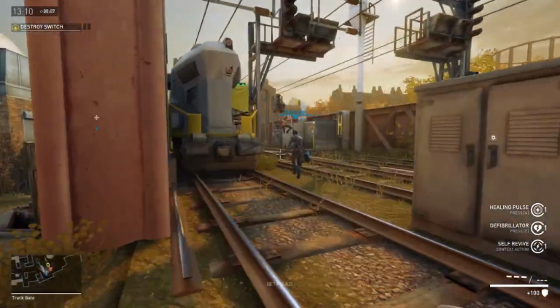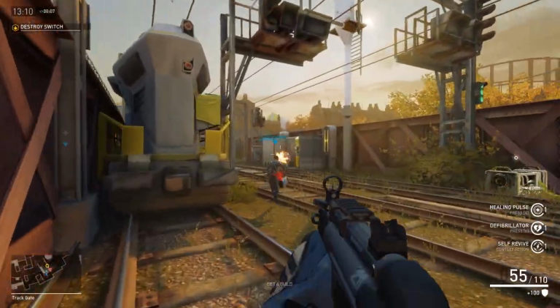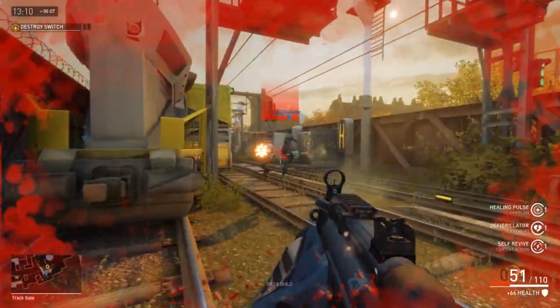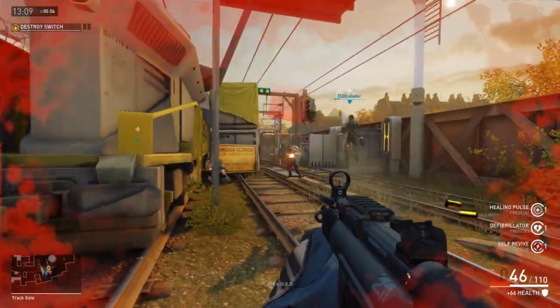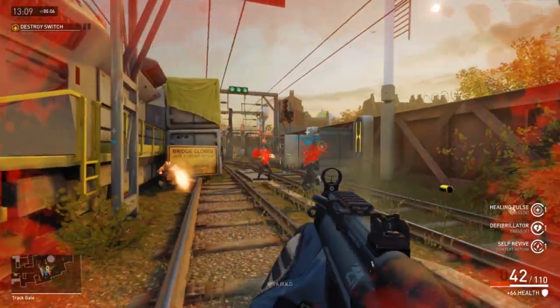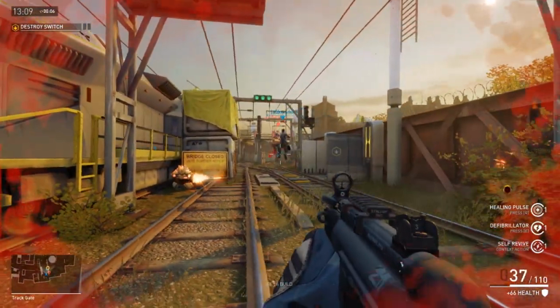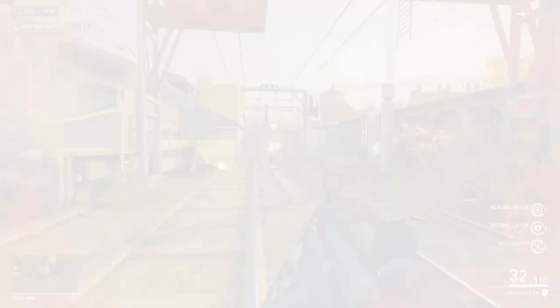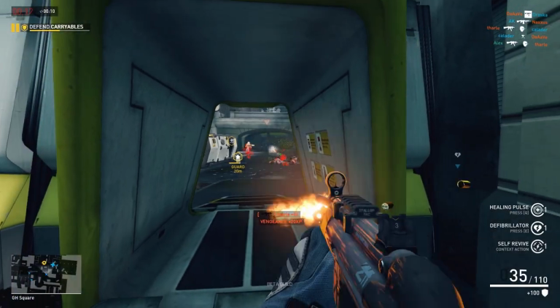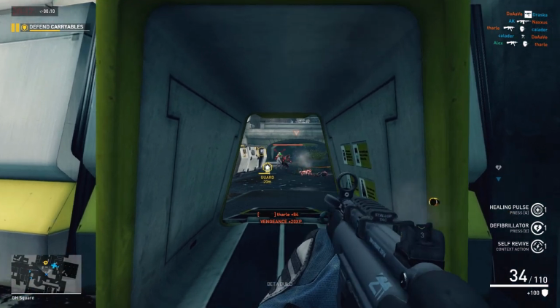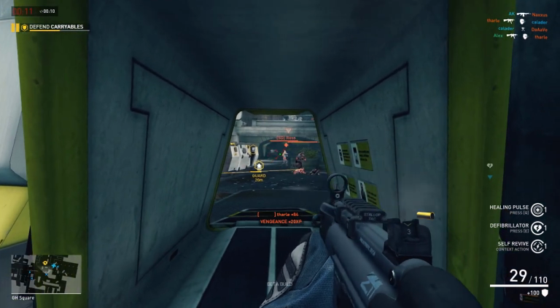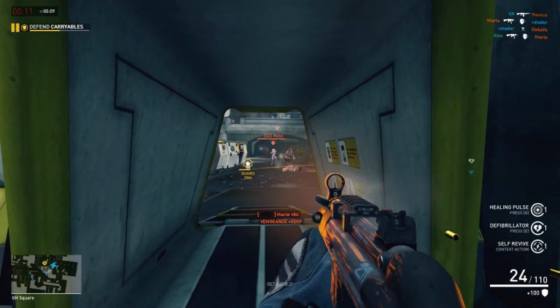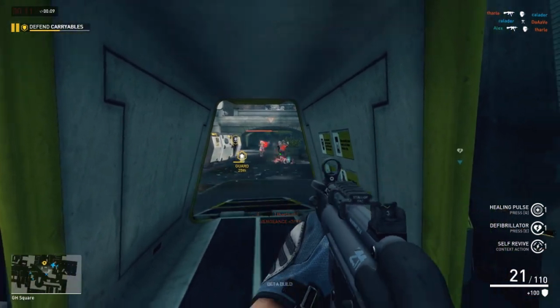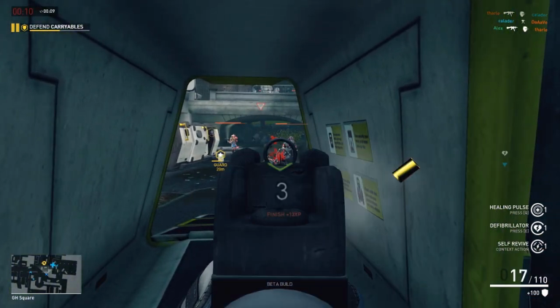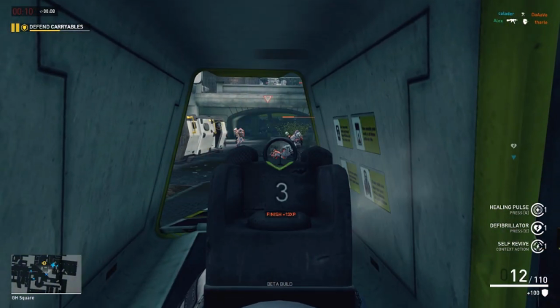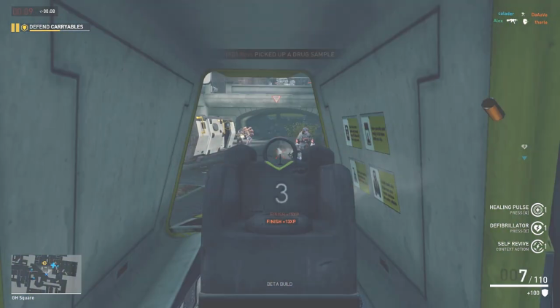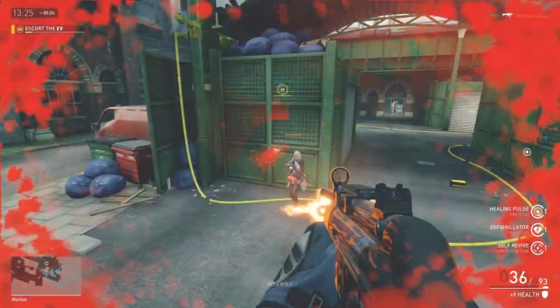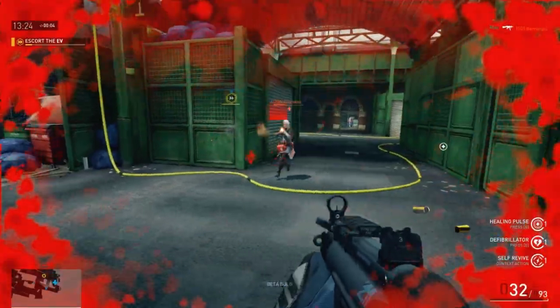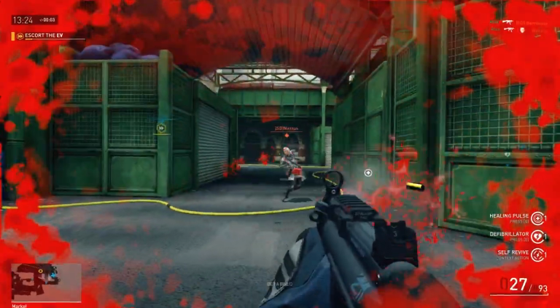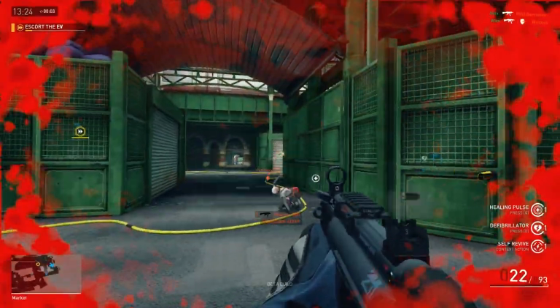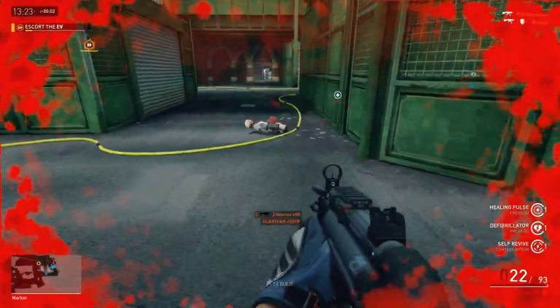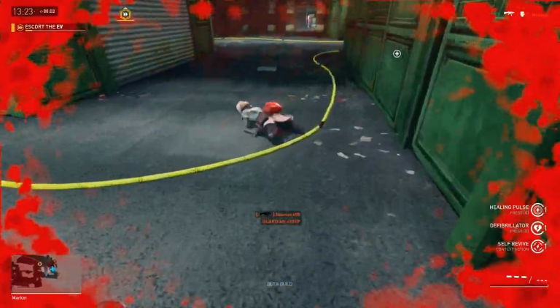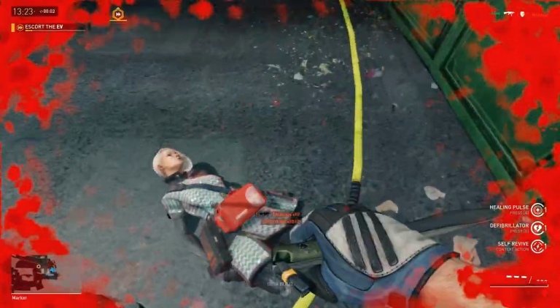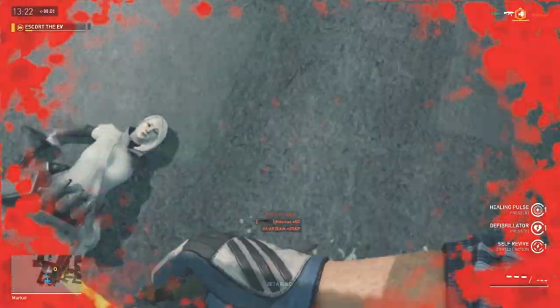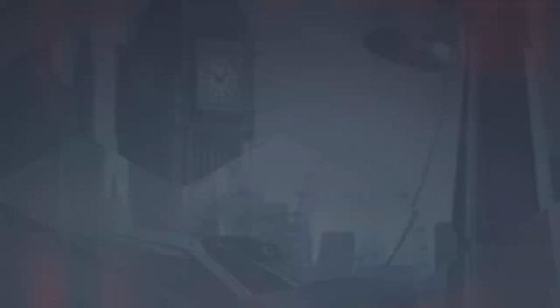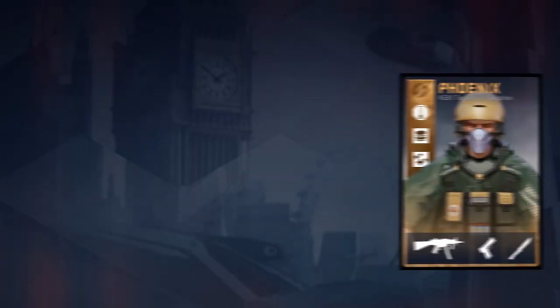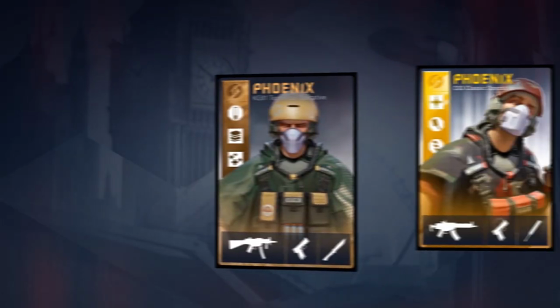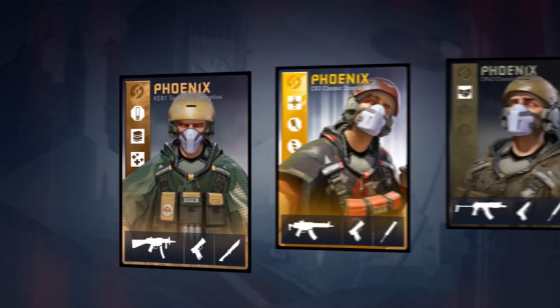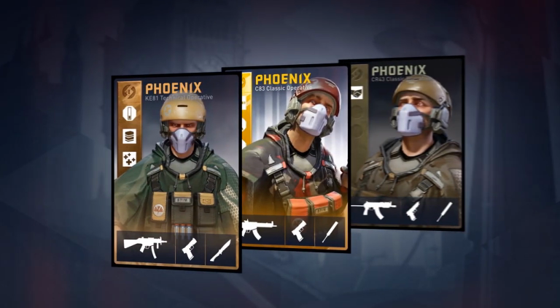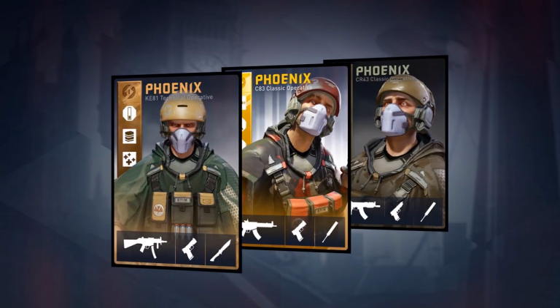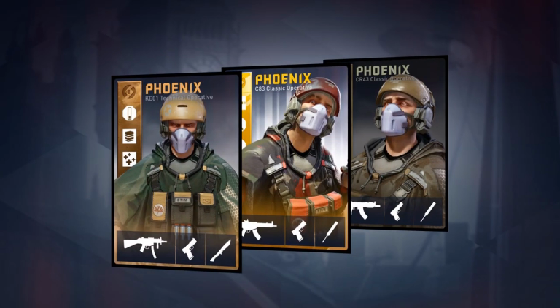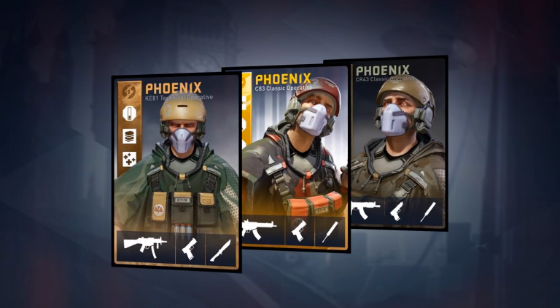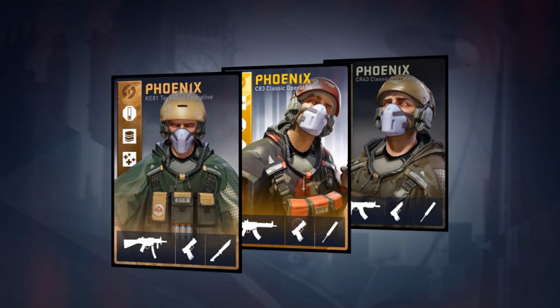Phoenix's default weapon is the Hockfear SMG, which specialises in close to medium range combat. But Phoenix can equip other weapons via loadout cards.